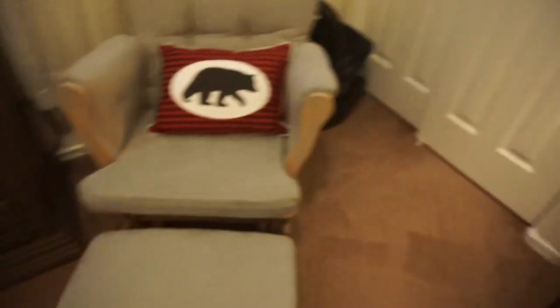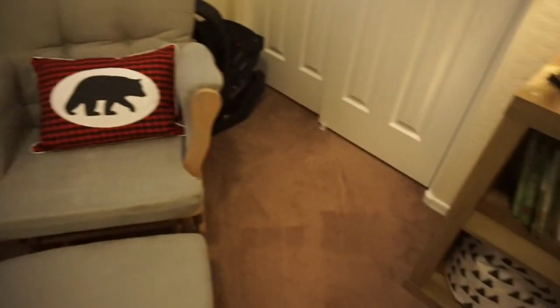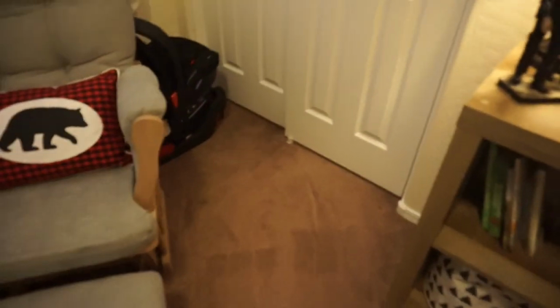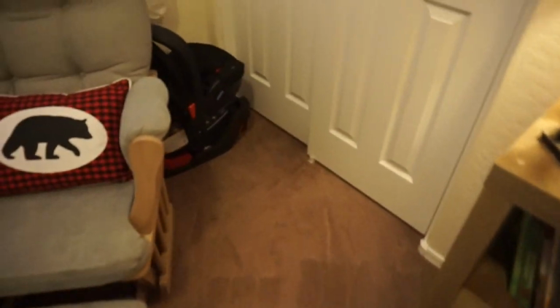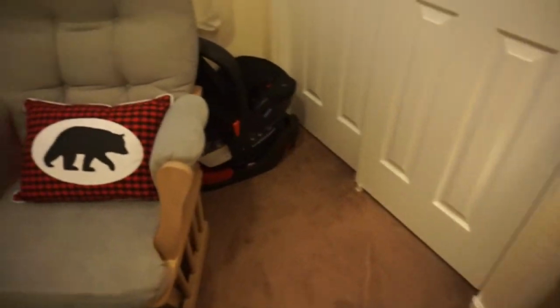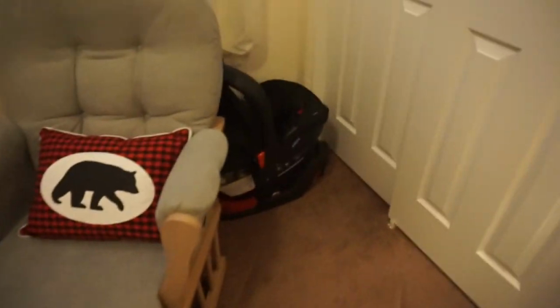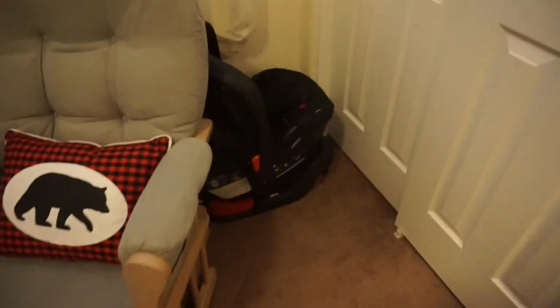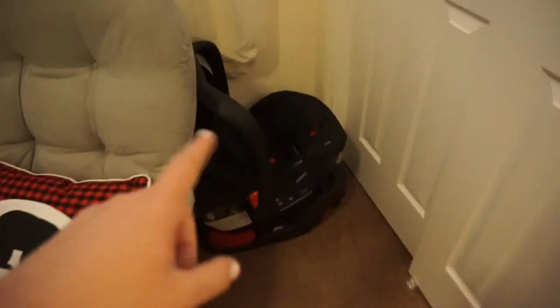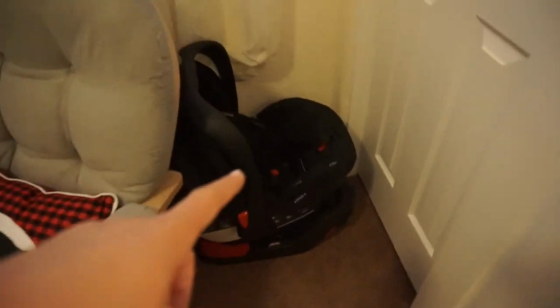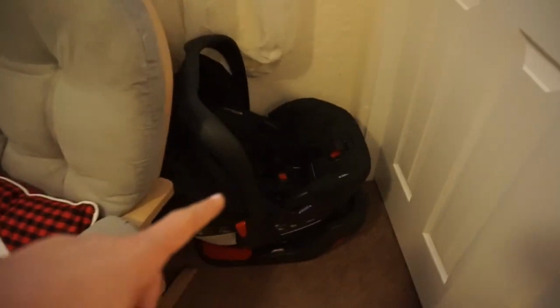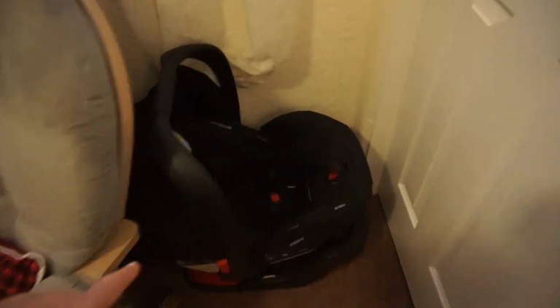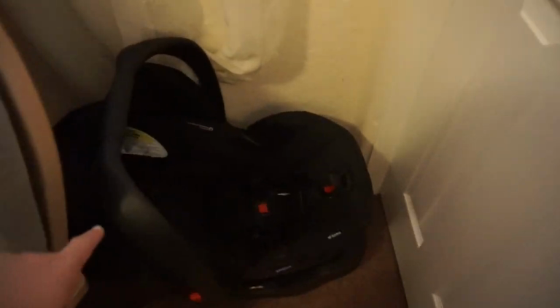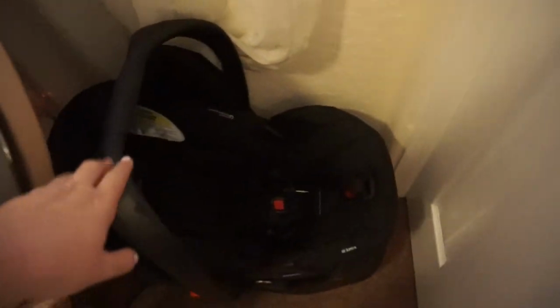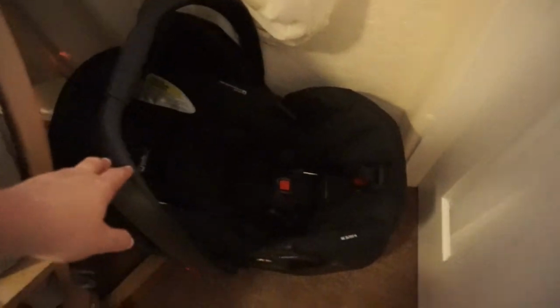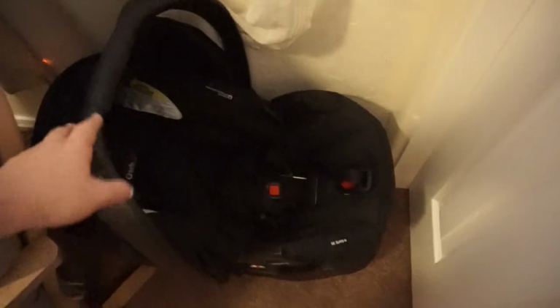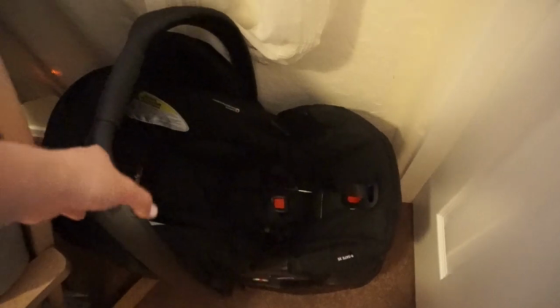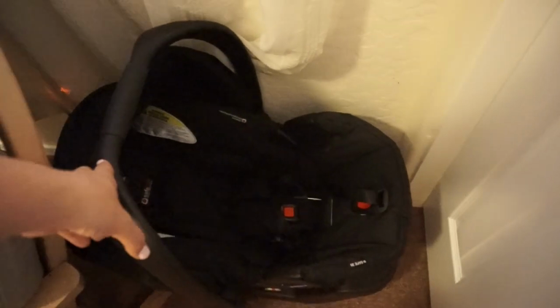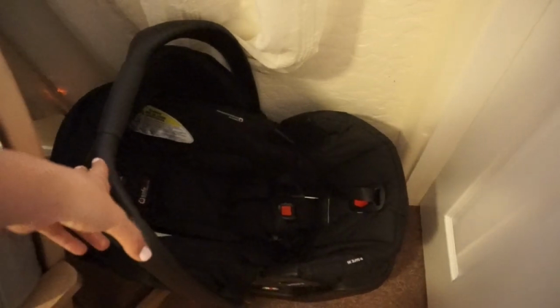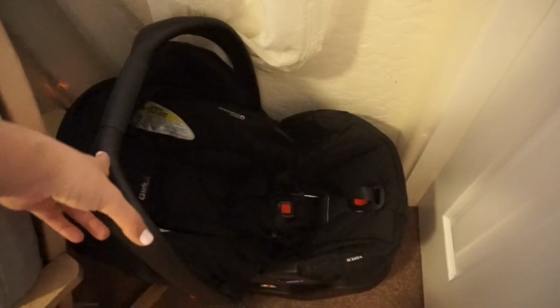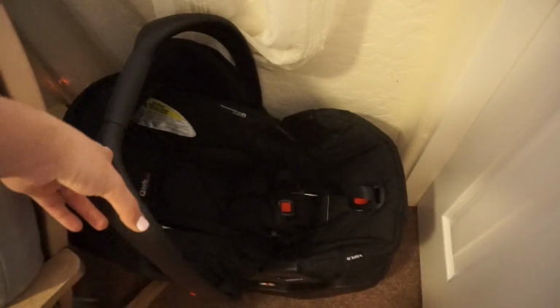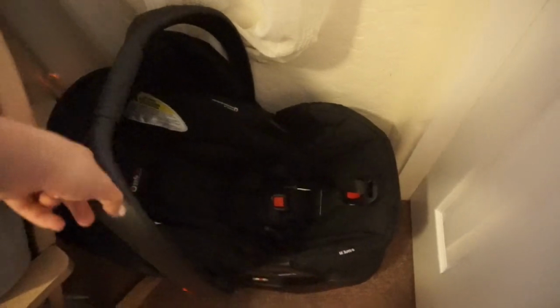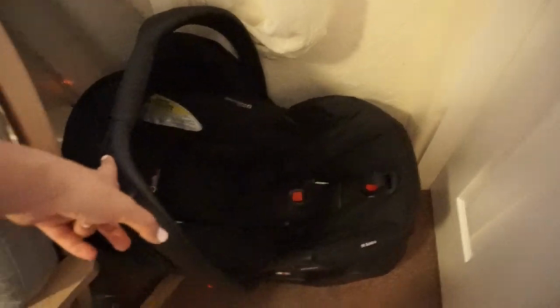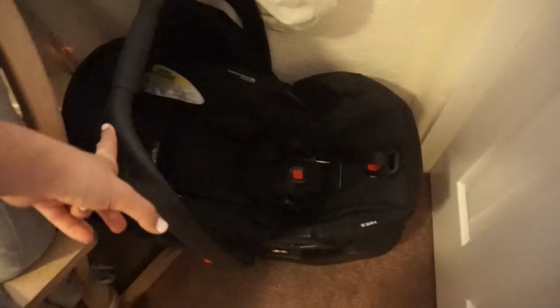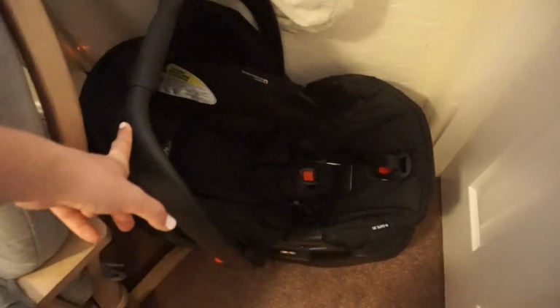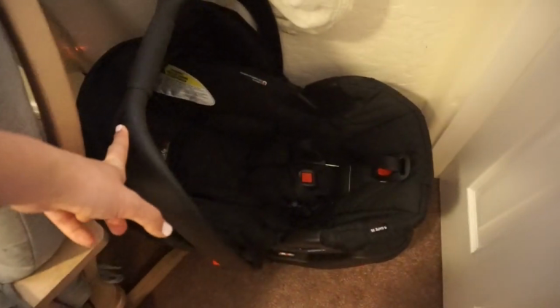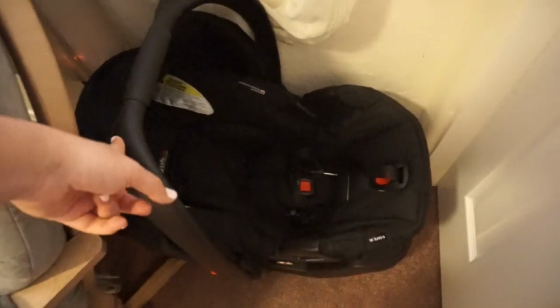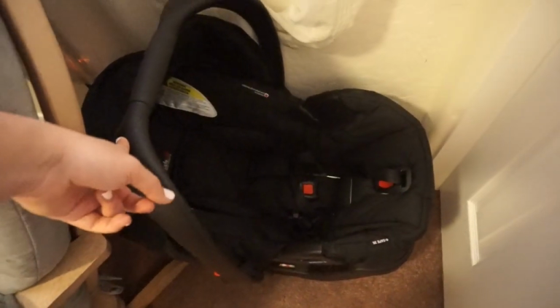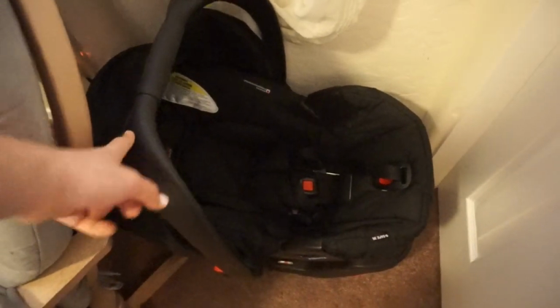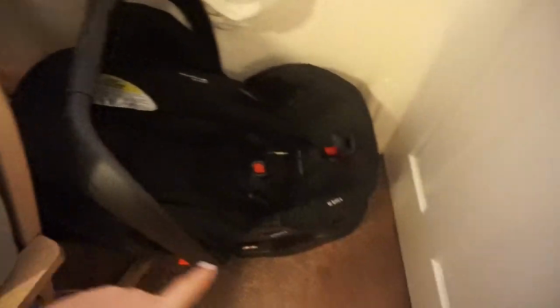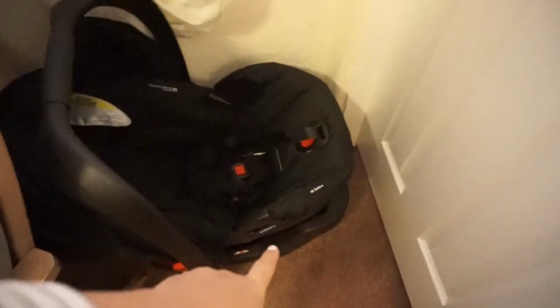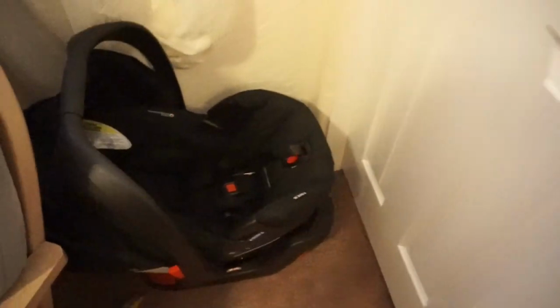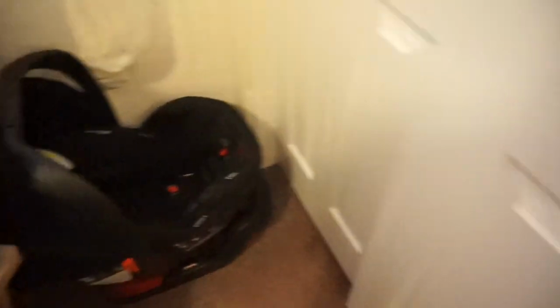And then over here we just have his car seat. This is the Britax BeSafe 335 — it's just black and then there's a base under it.